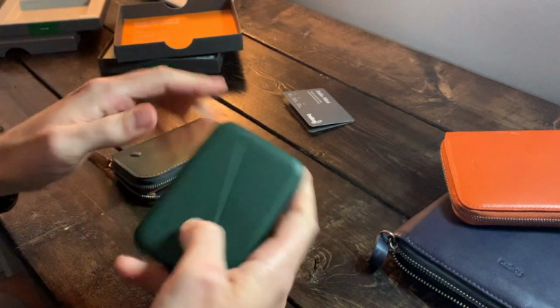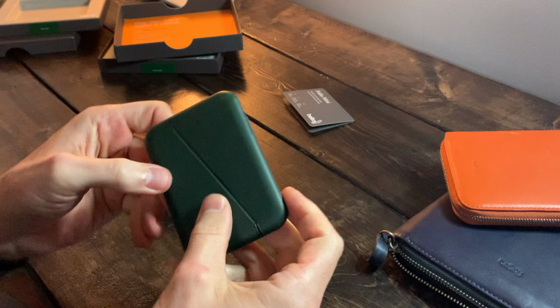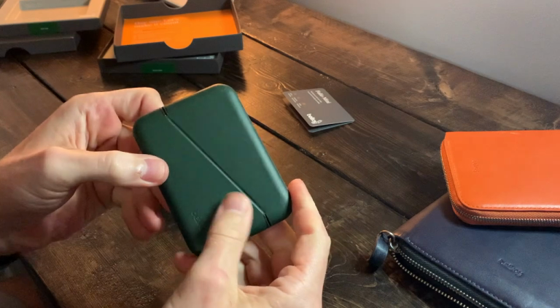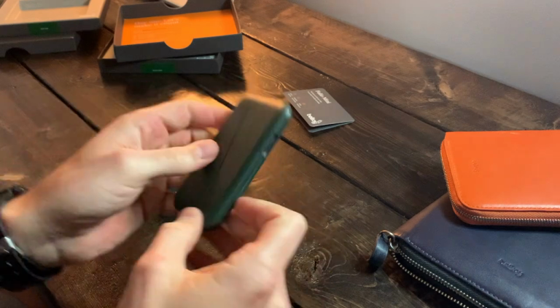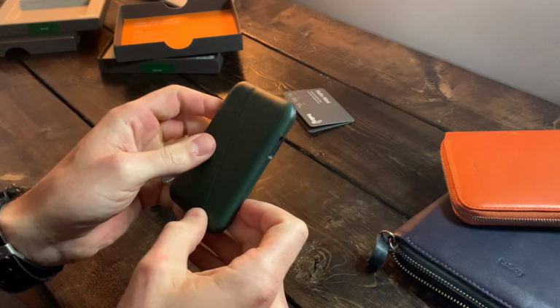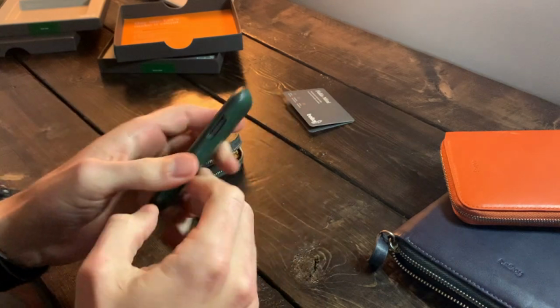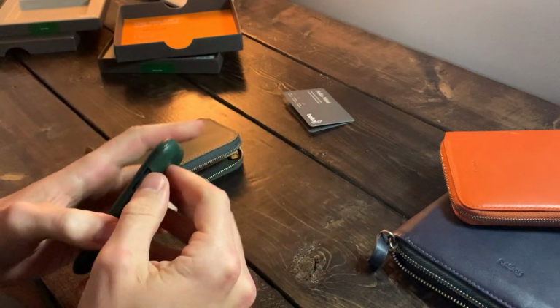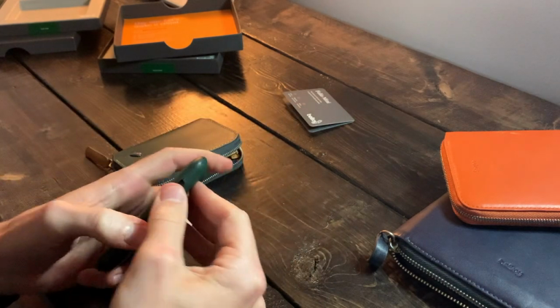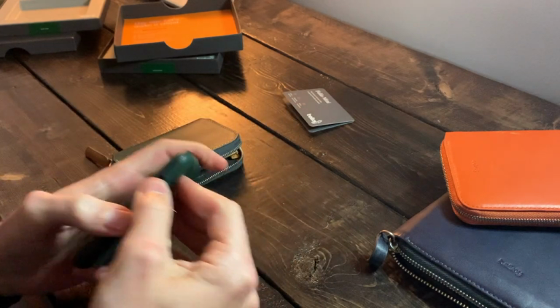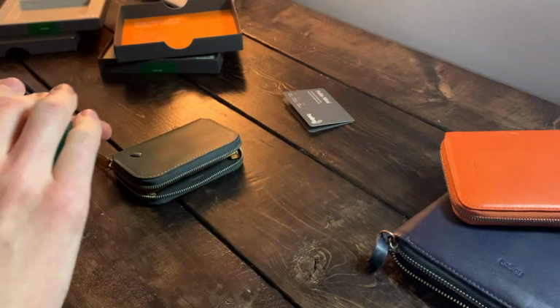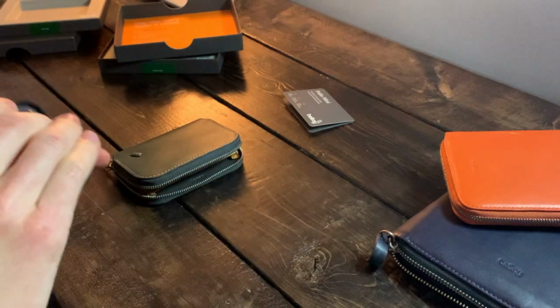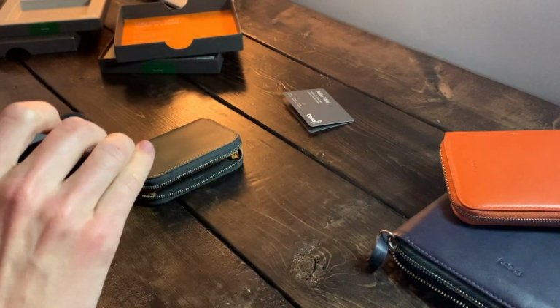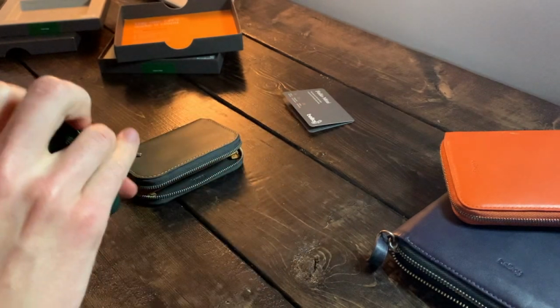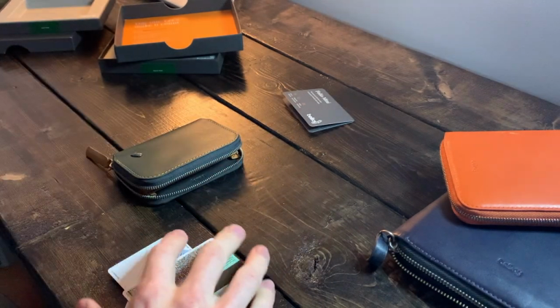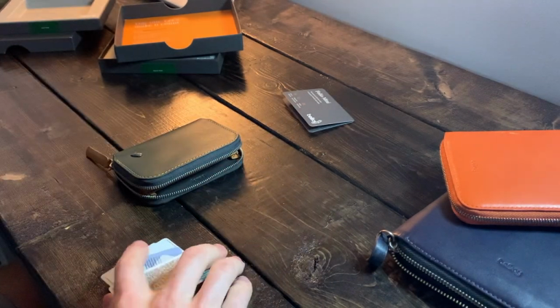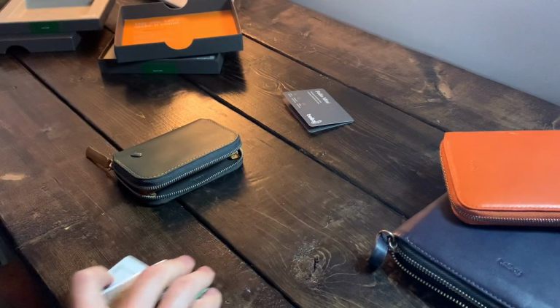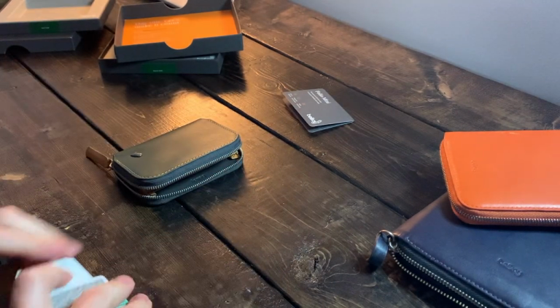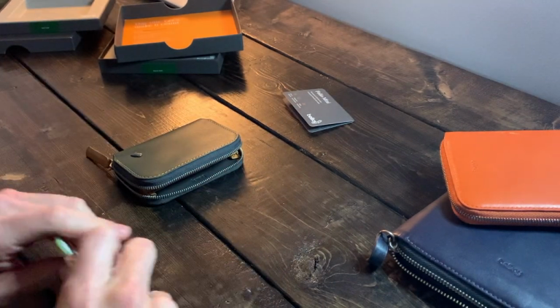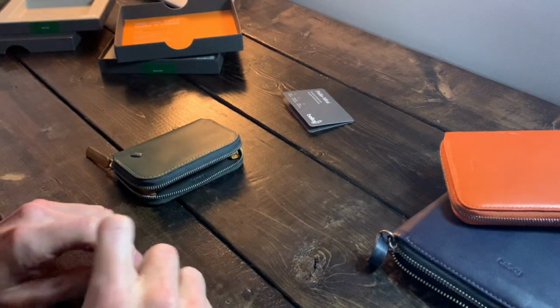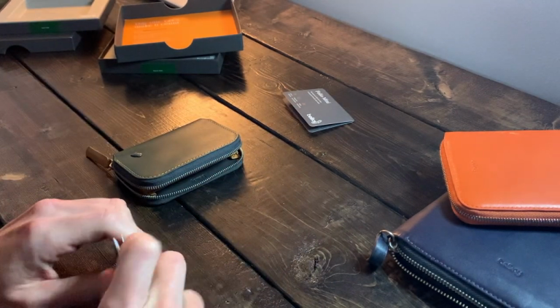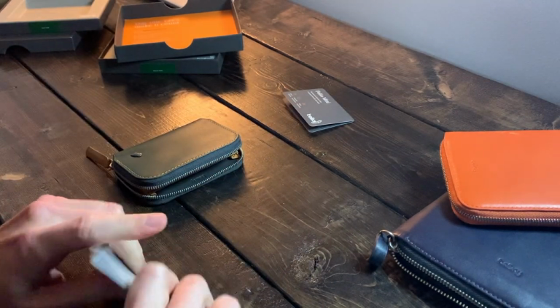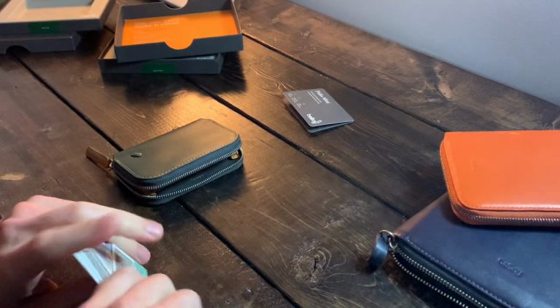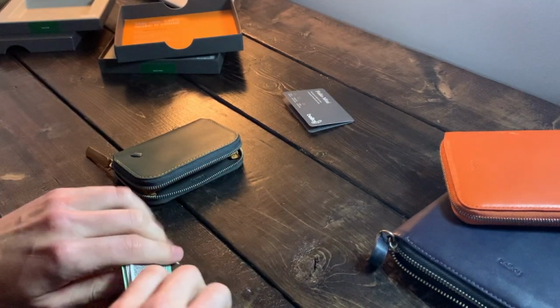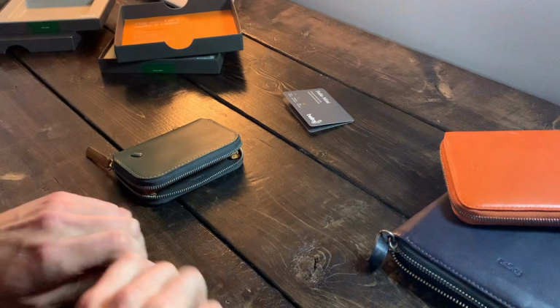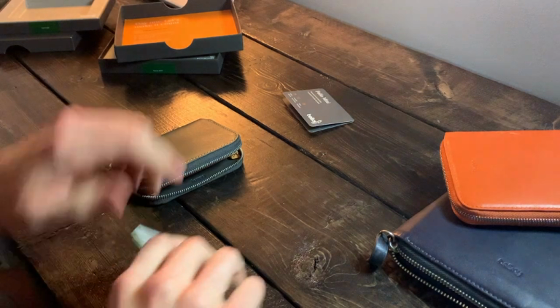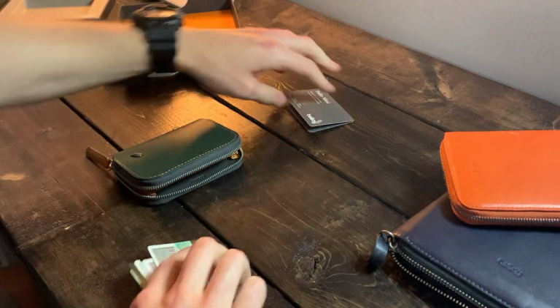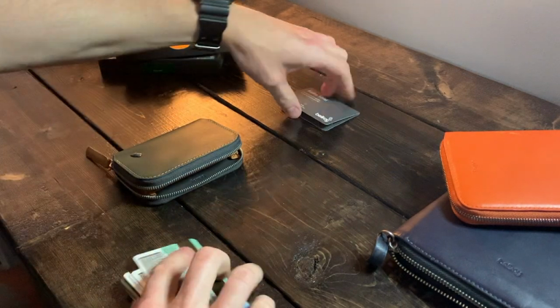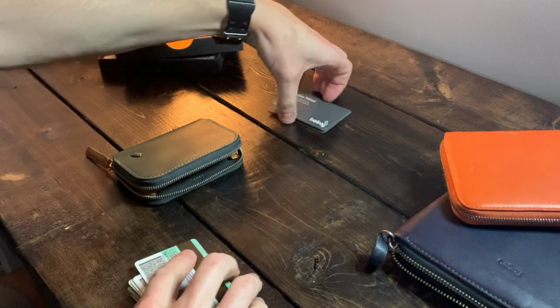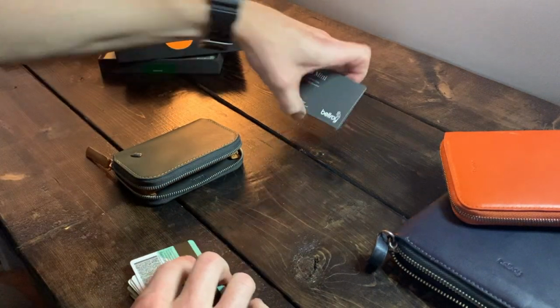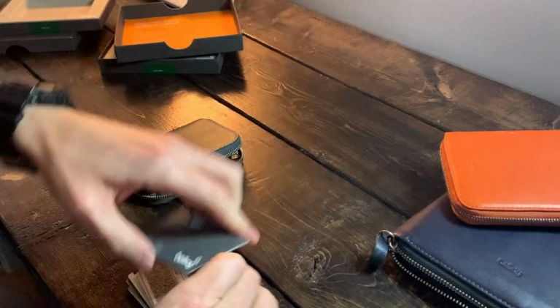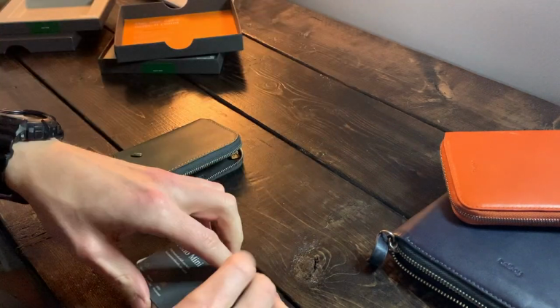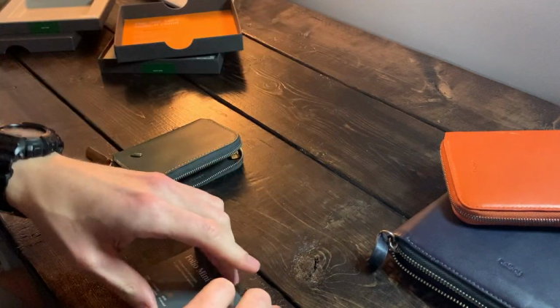All right, let's open this up and grab my cards and start loading them in.